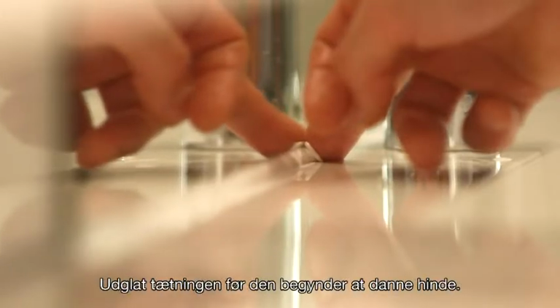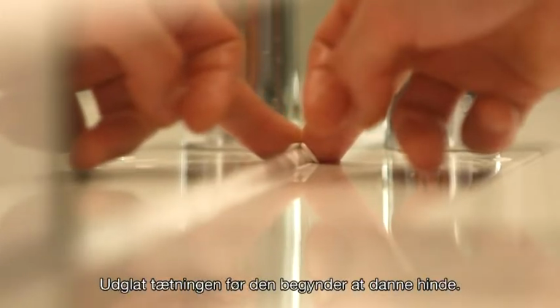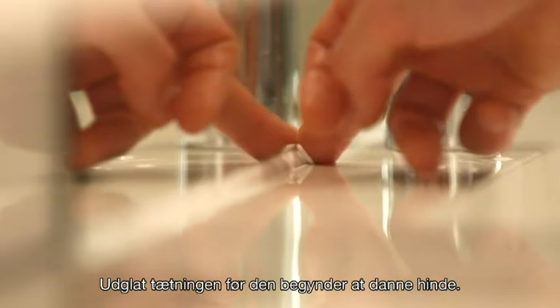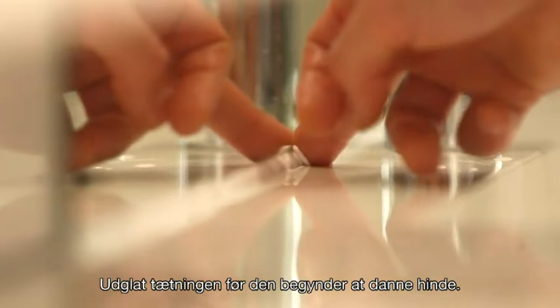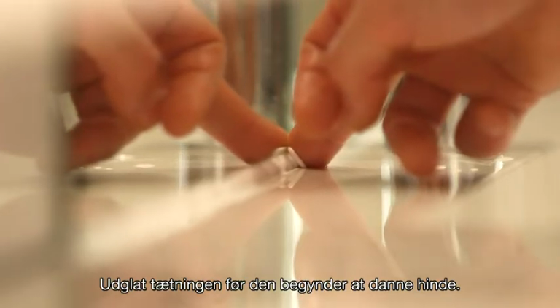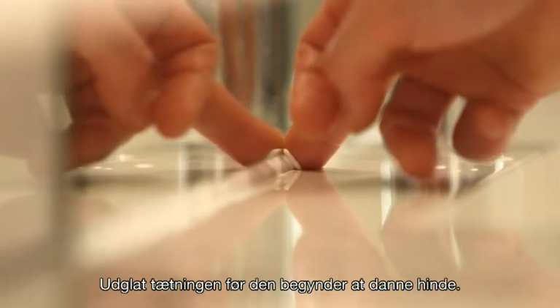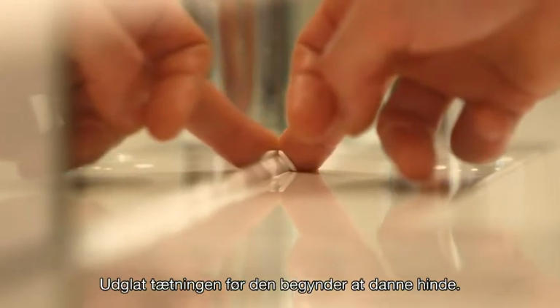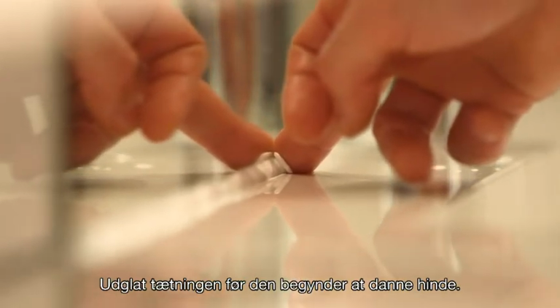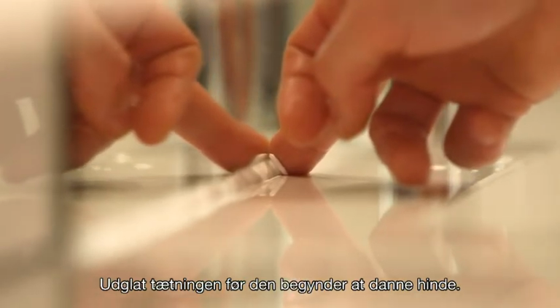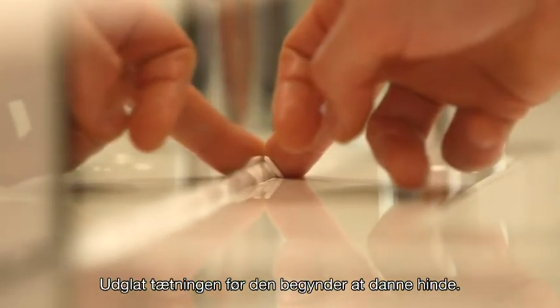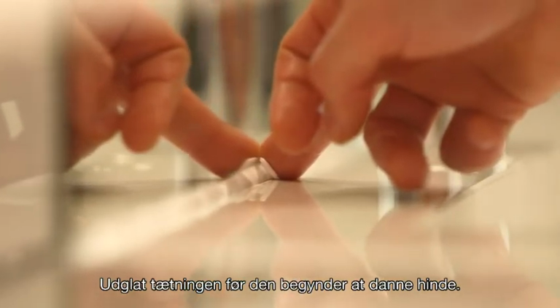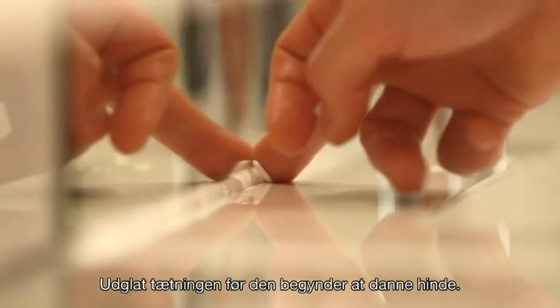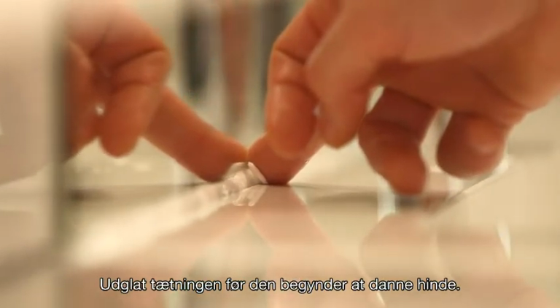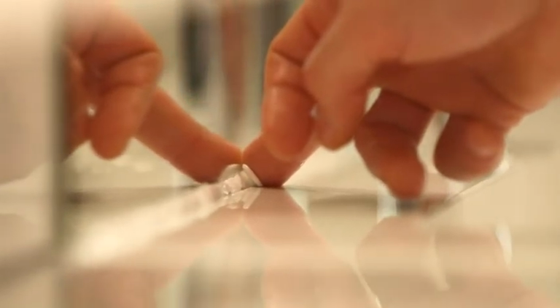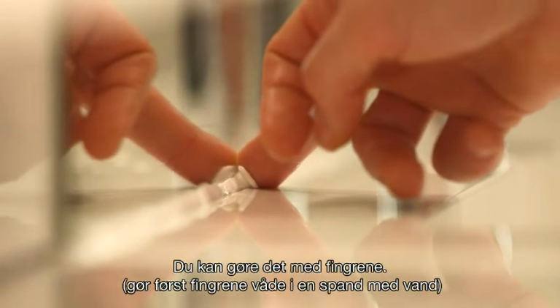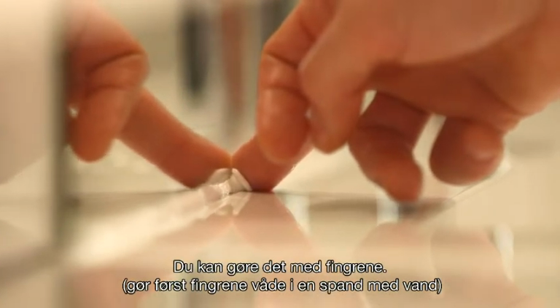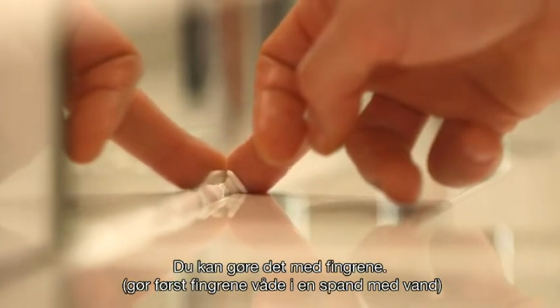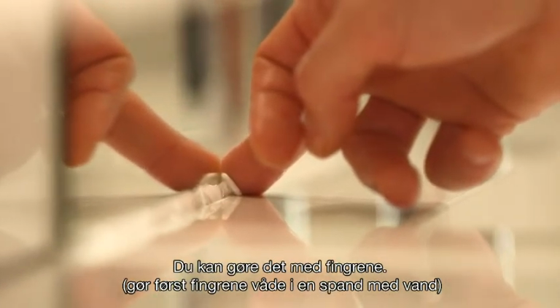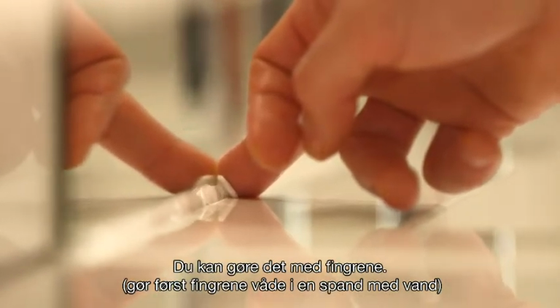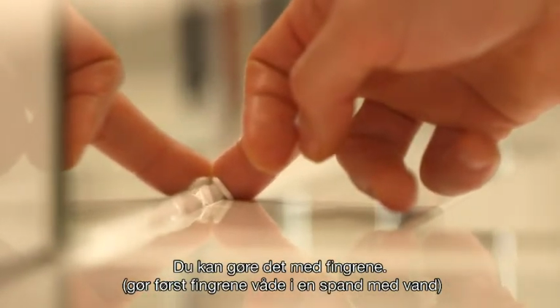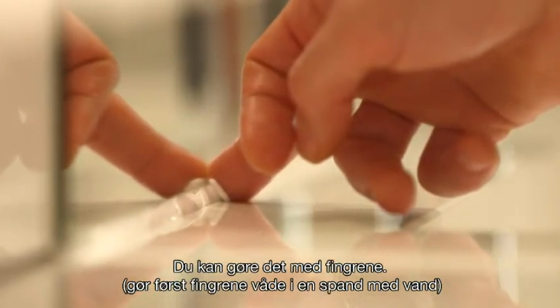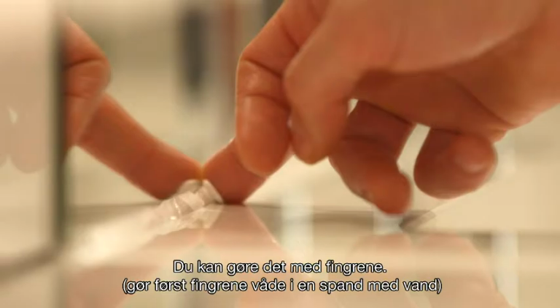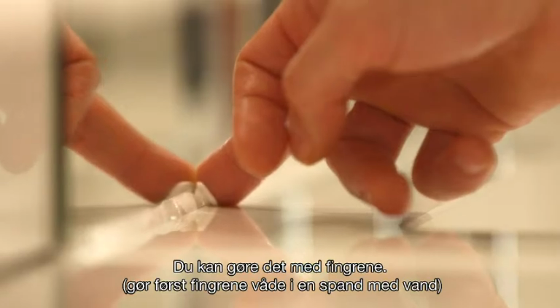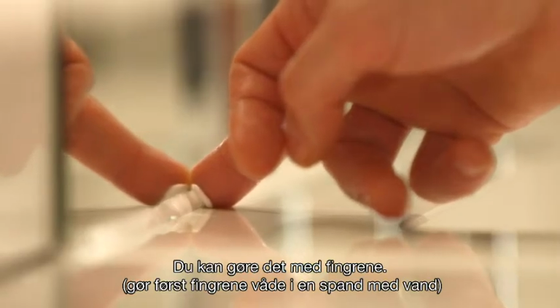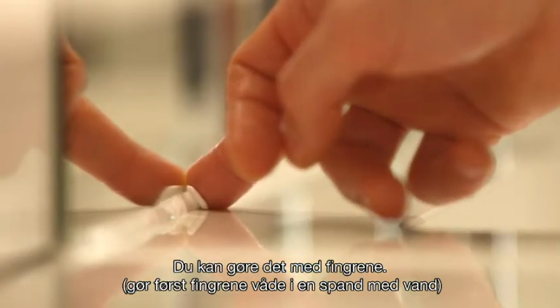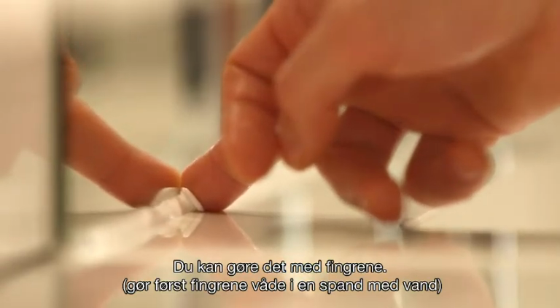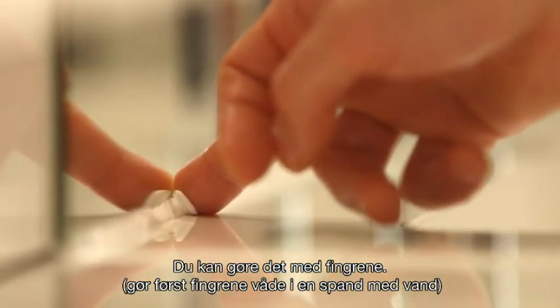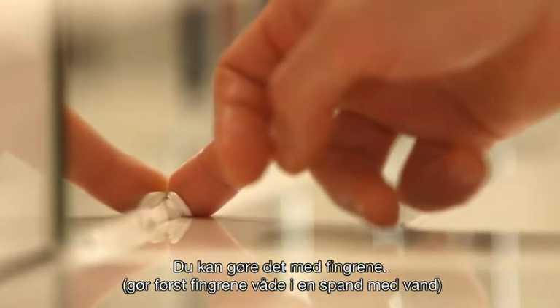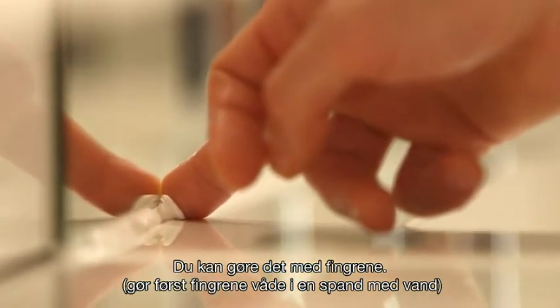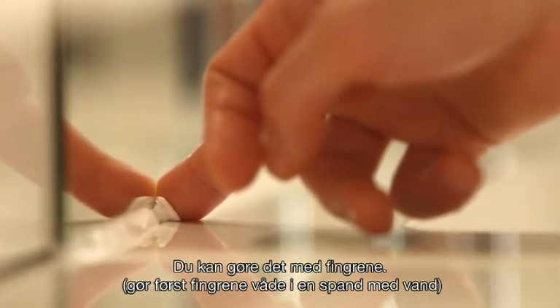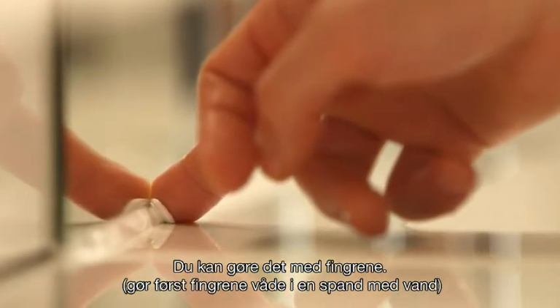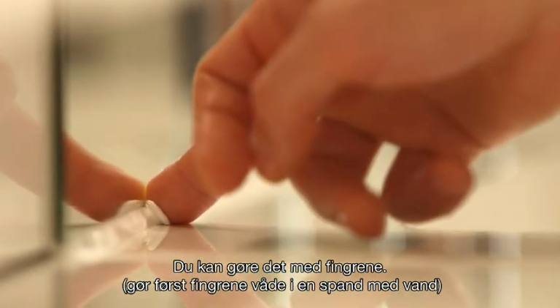Smooth the sealant before it starts to skin over. This can be done by using your fingers. Ensure you soak them in a bucket of water first.